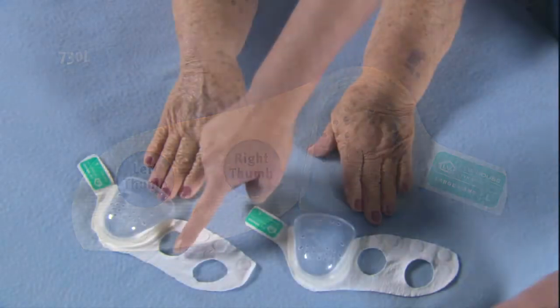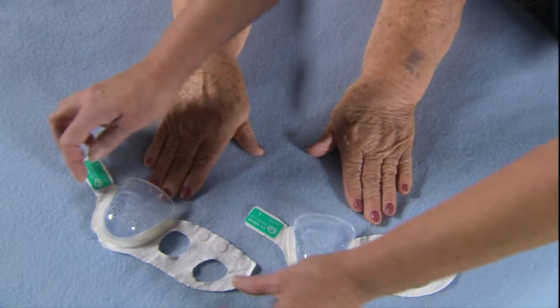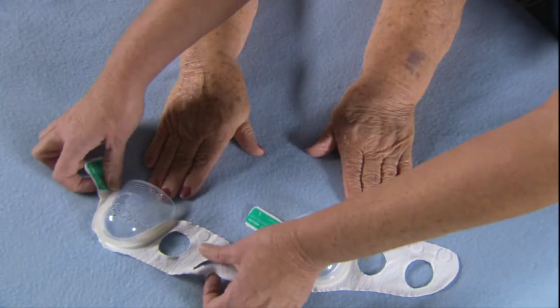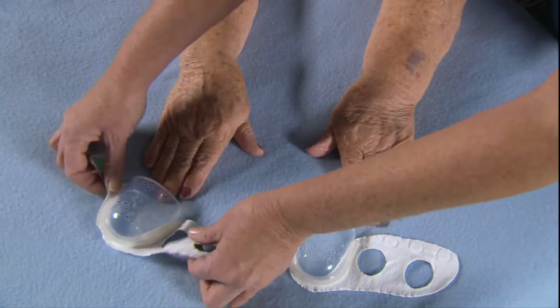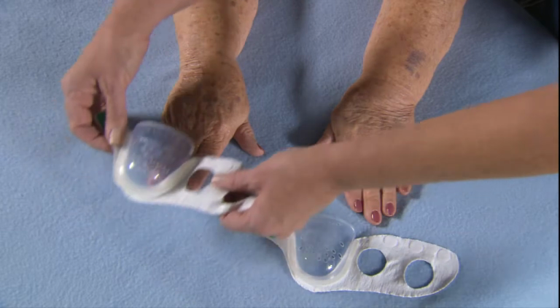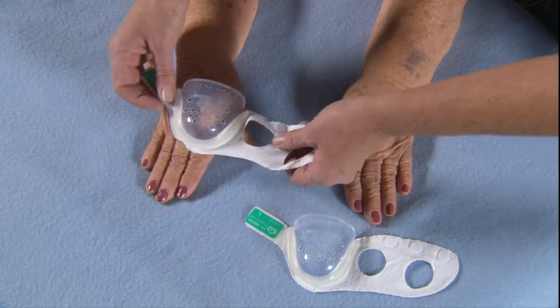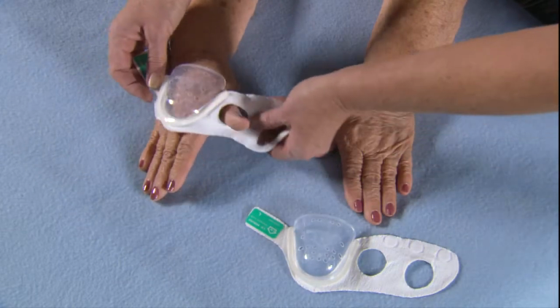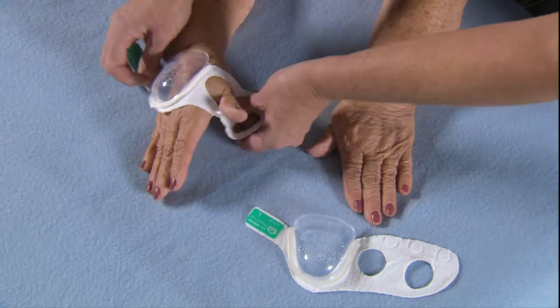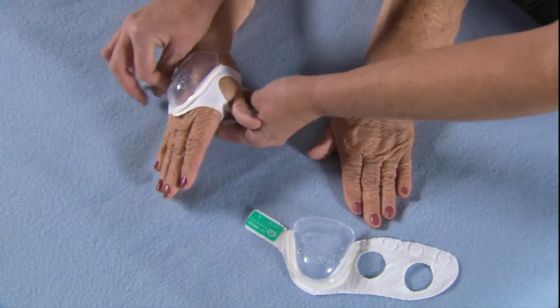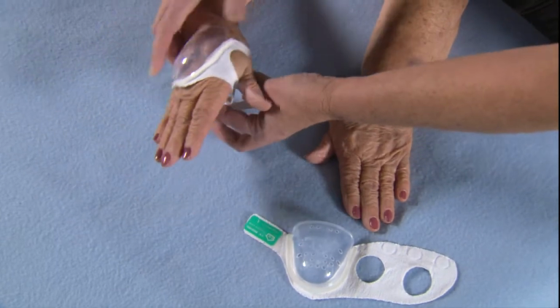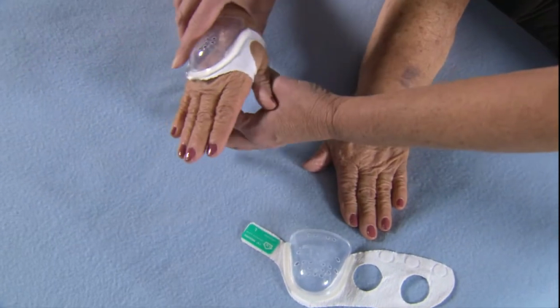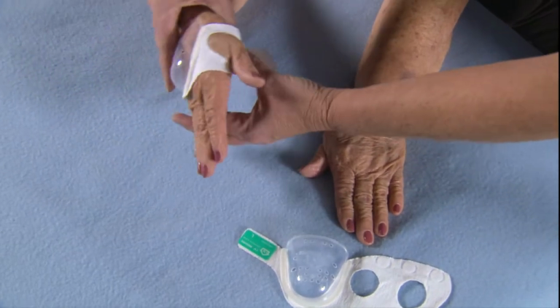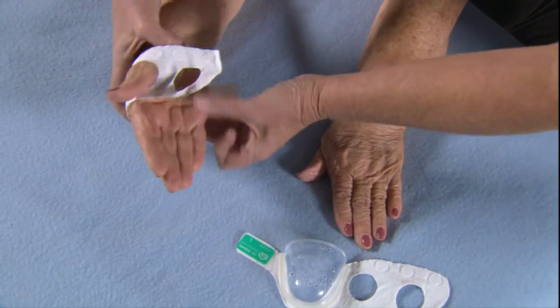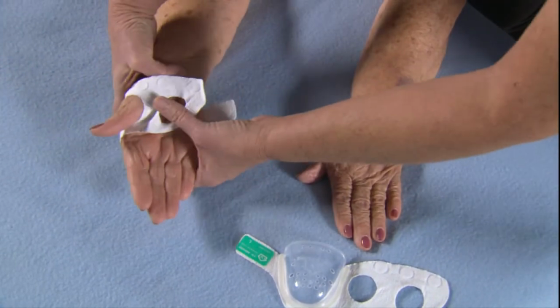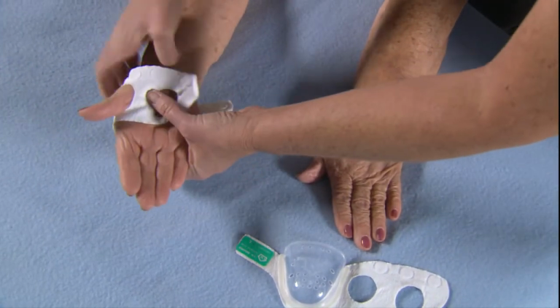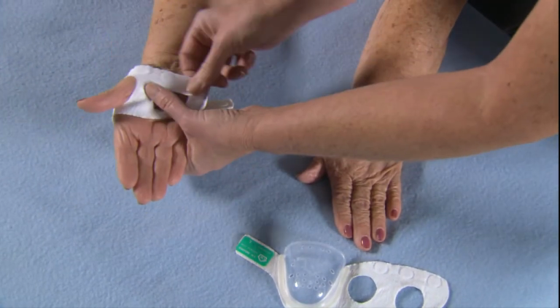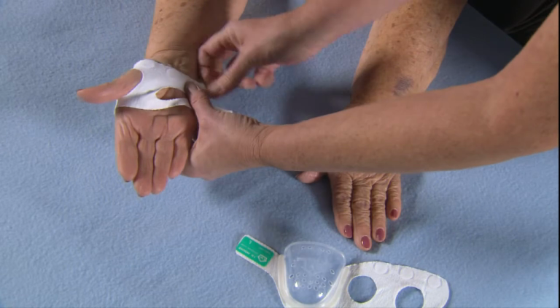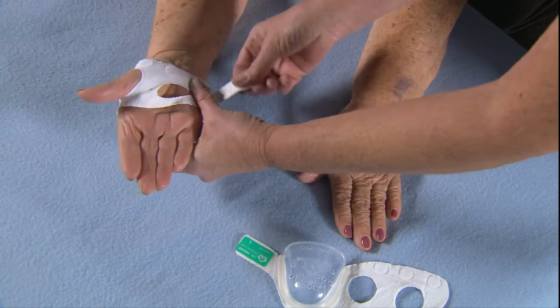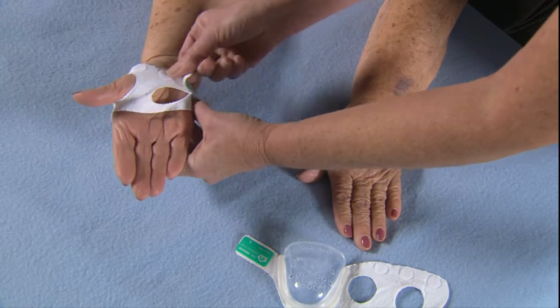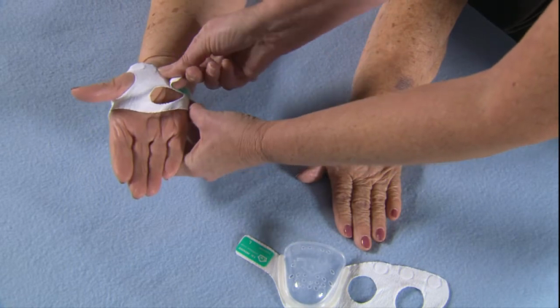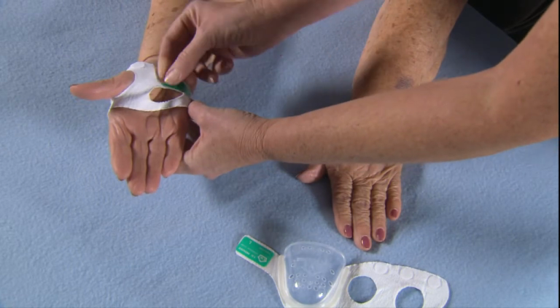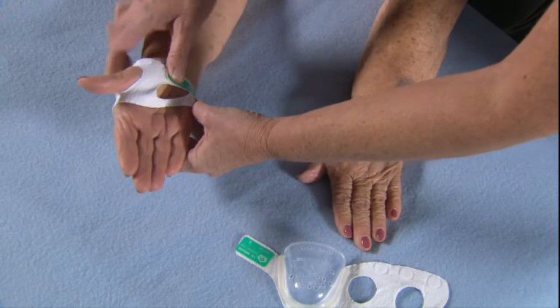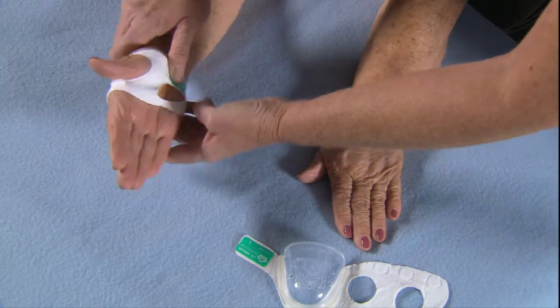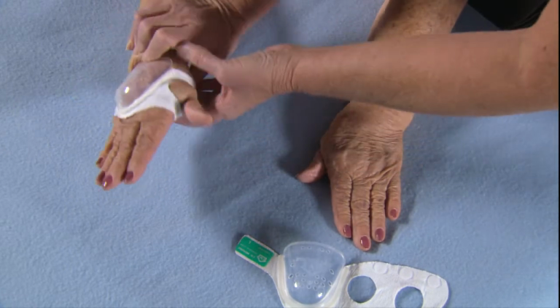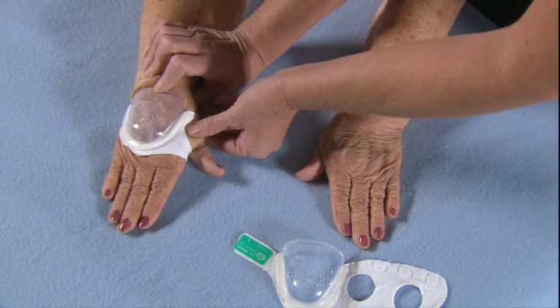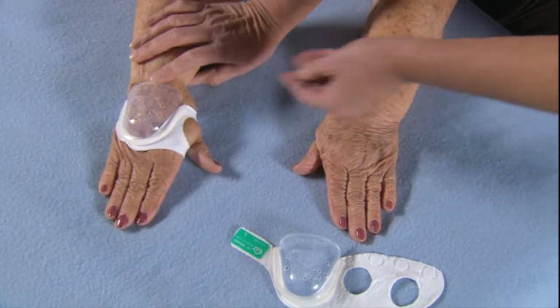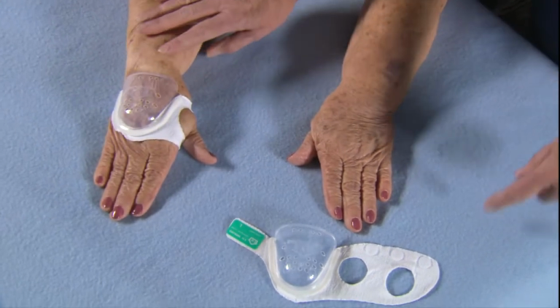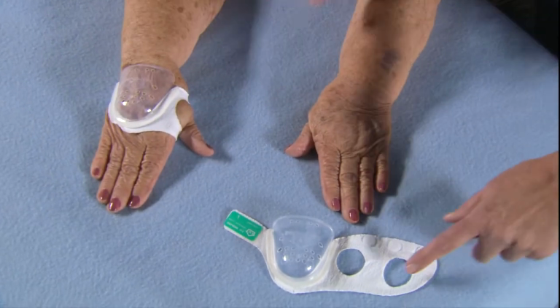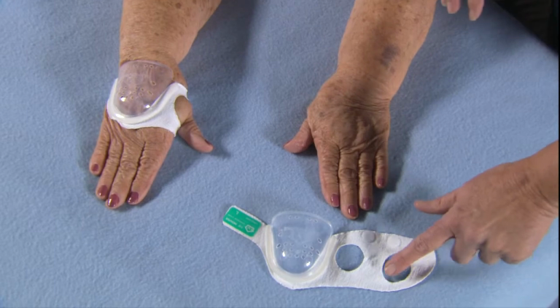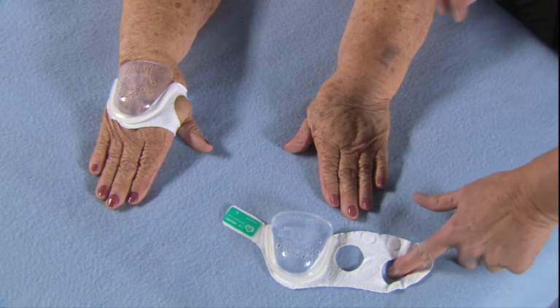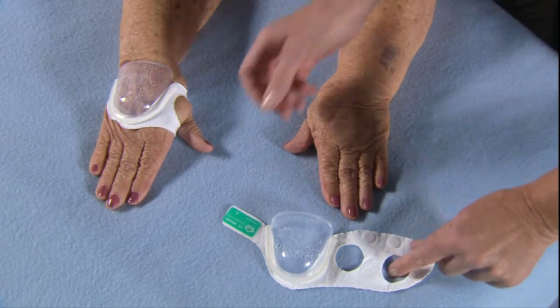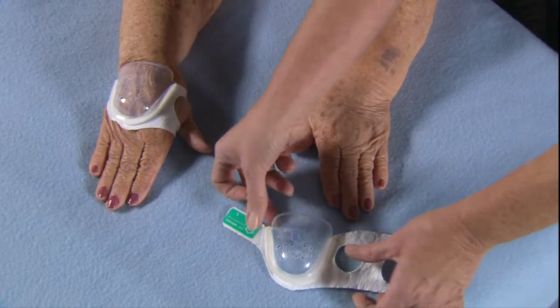For the right hand, slip the thumb through the hole closest to the dome. For the left hand, slip the thumb through the hole farthest from the dome.